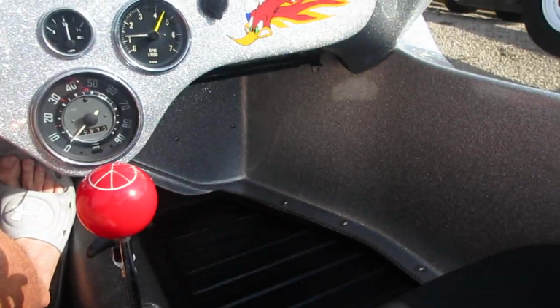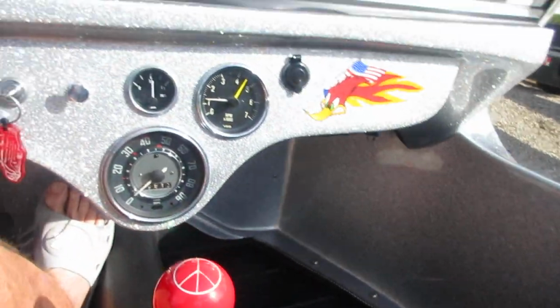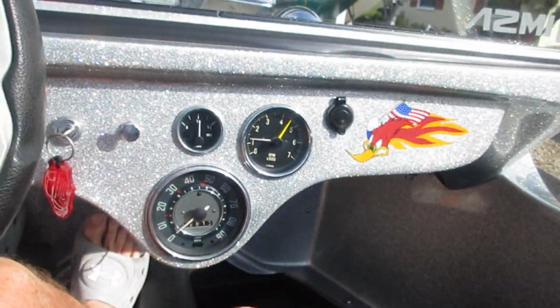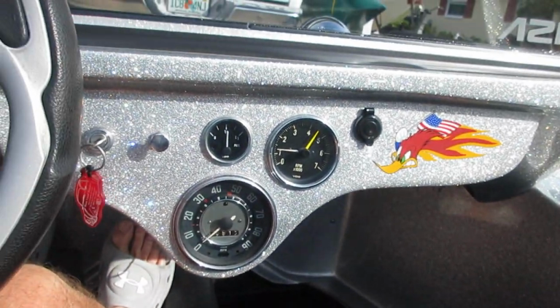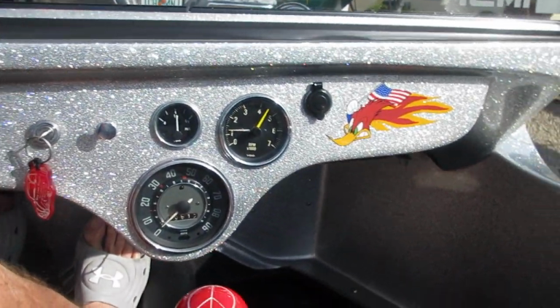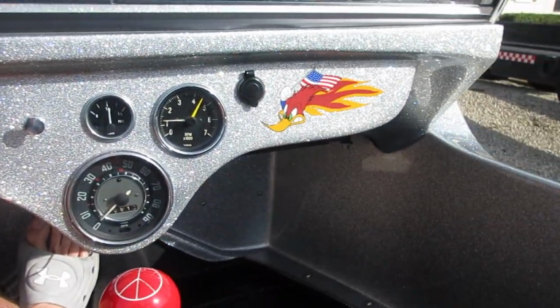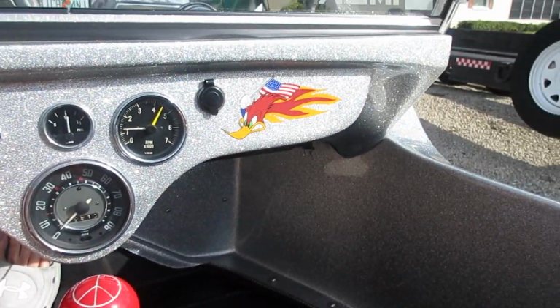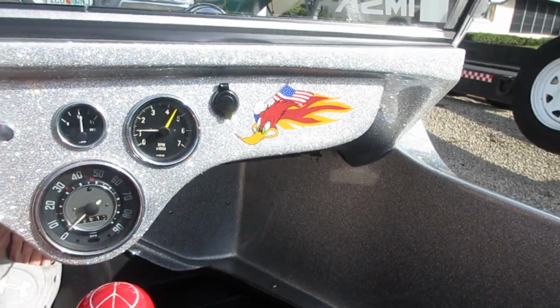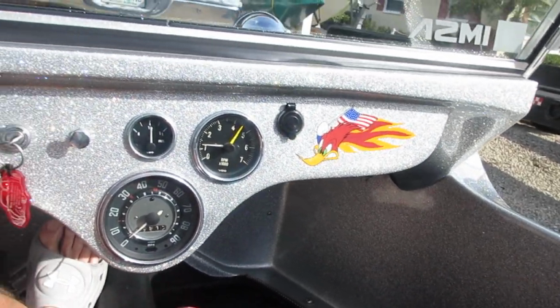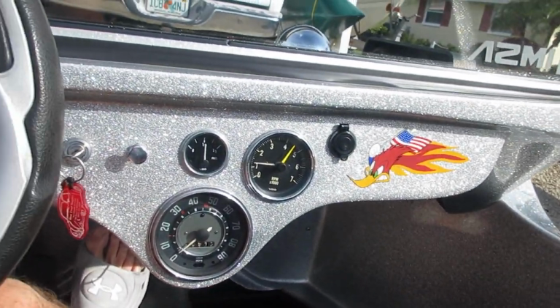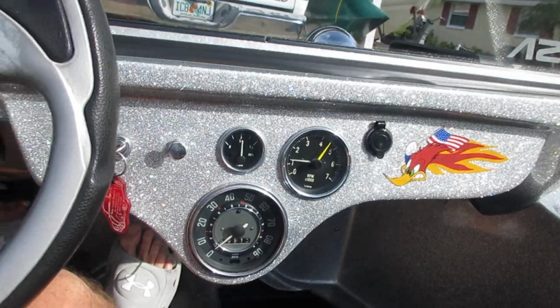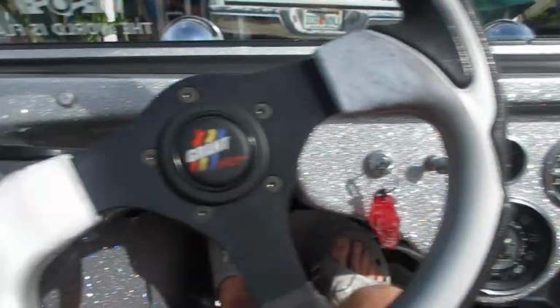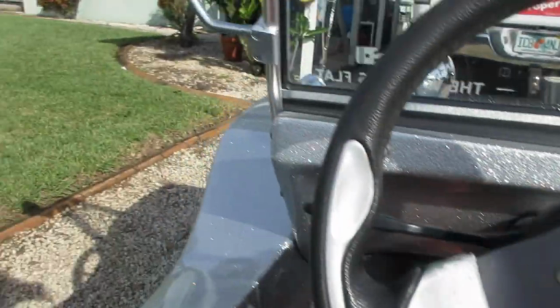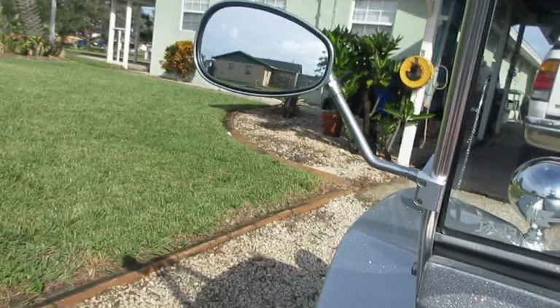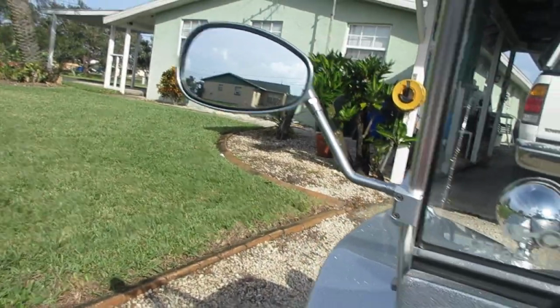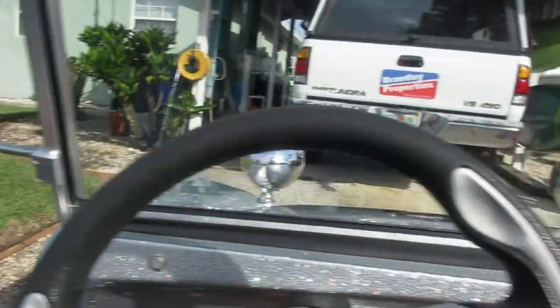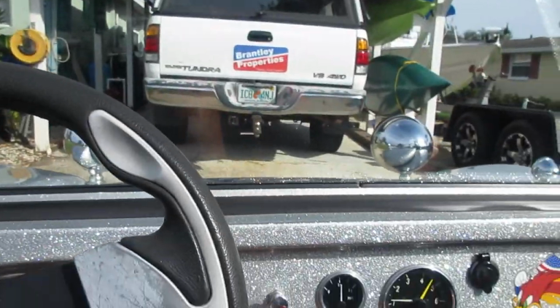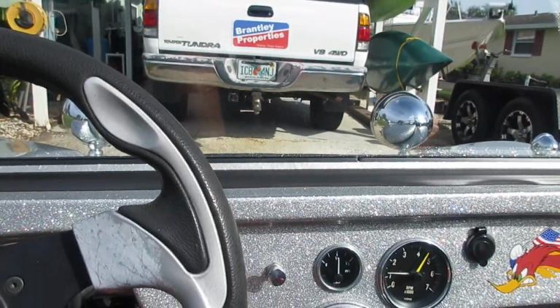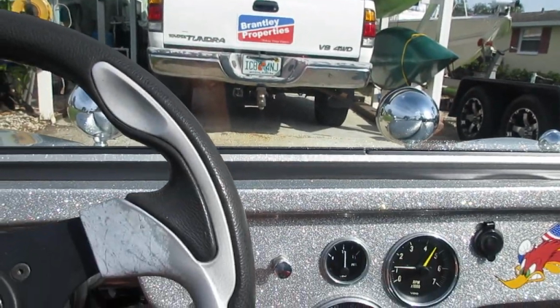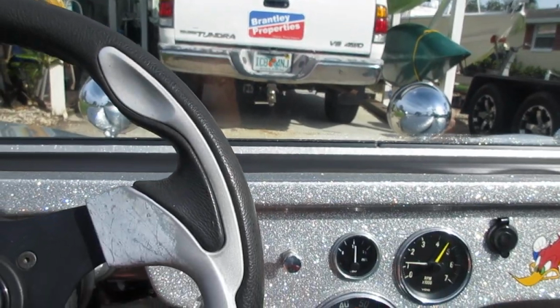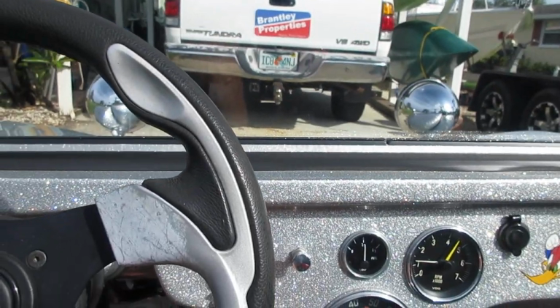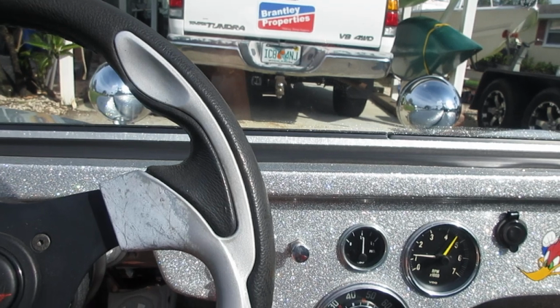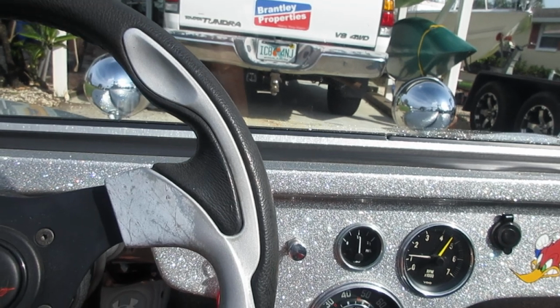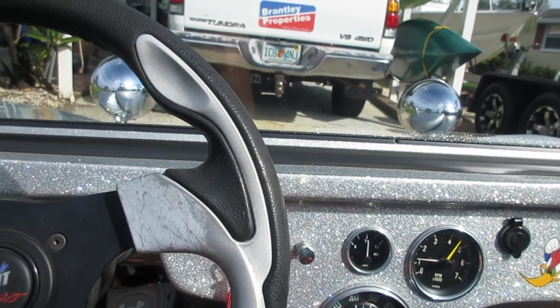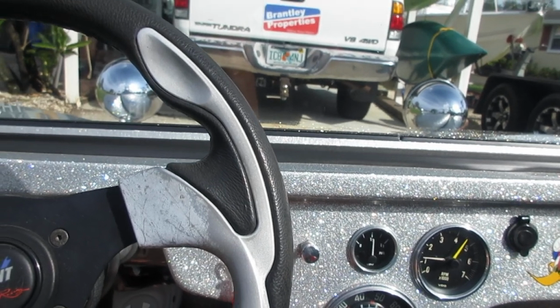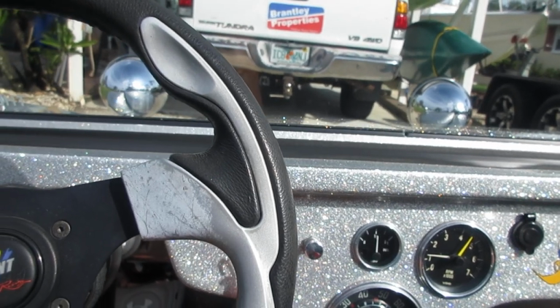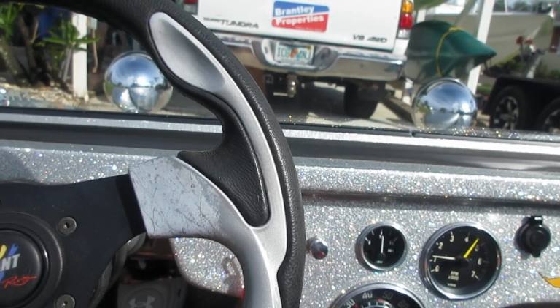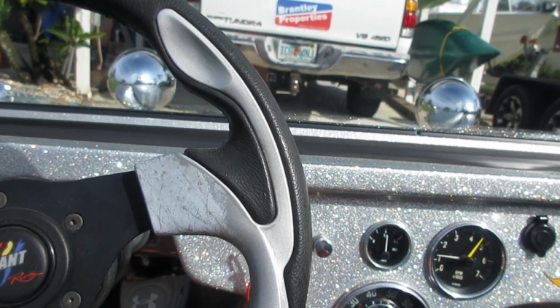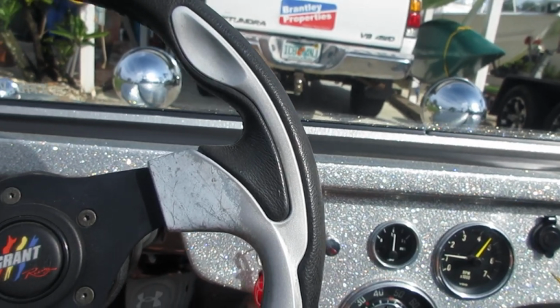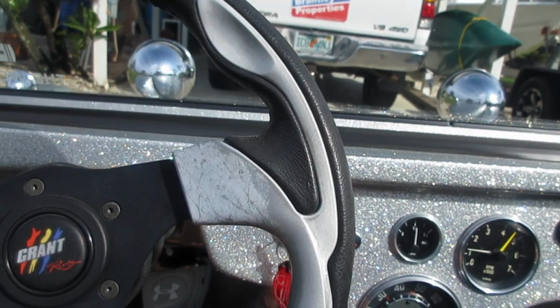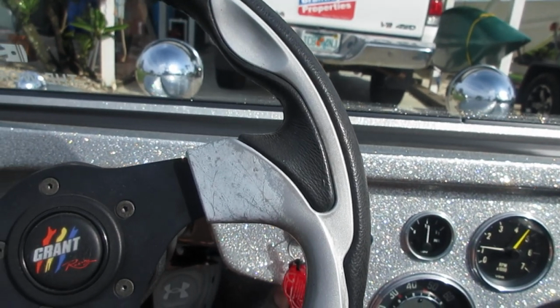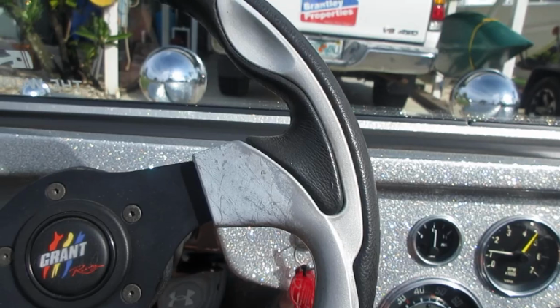This gel coat looks like it came off the mold last week. I haven't put a scratch on this car in the time that I've owned it and driven it. I really don't know how I can drive and do a video of it running, so I won't hang up.